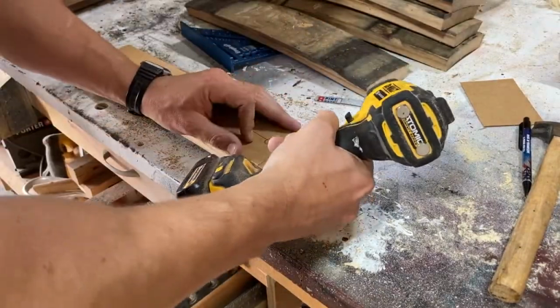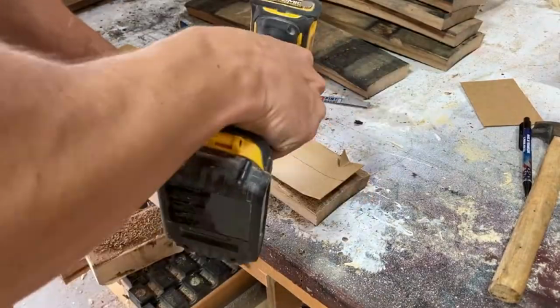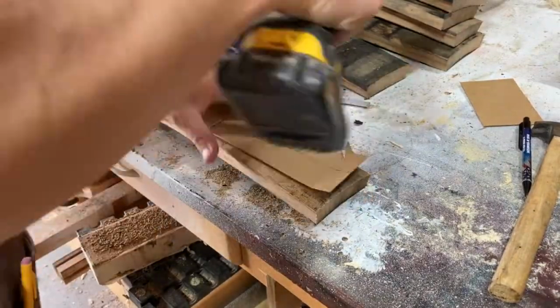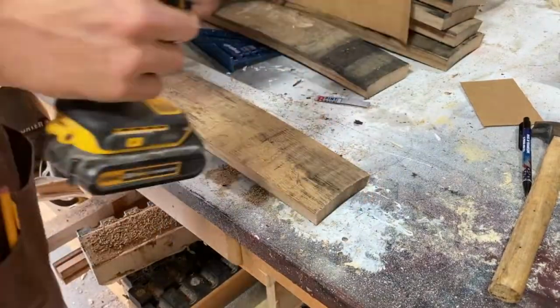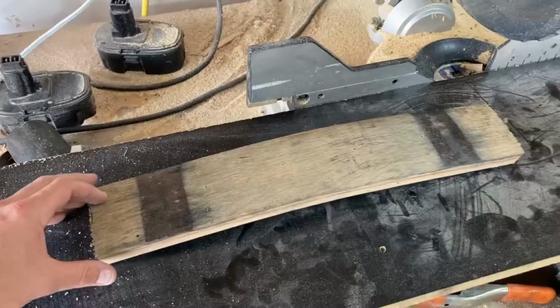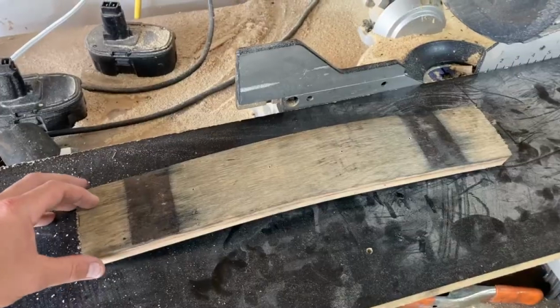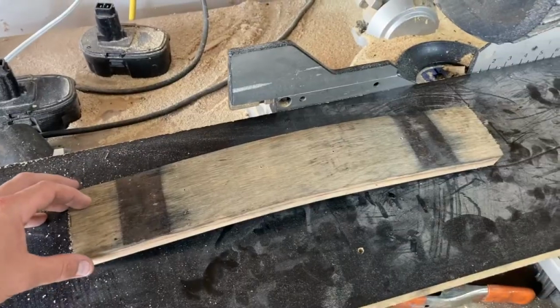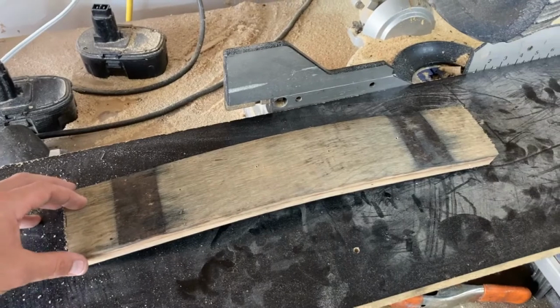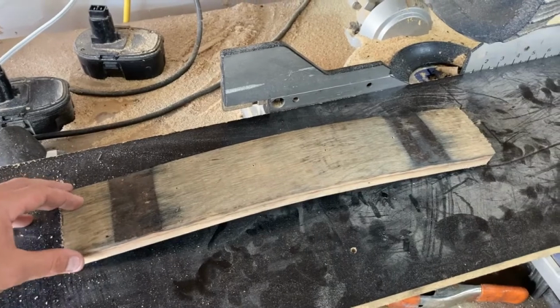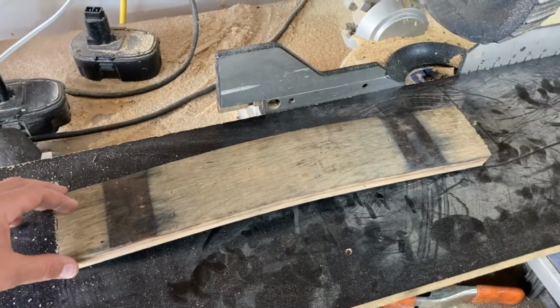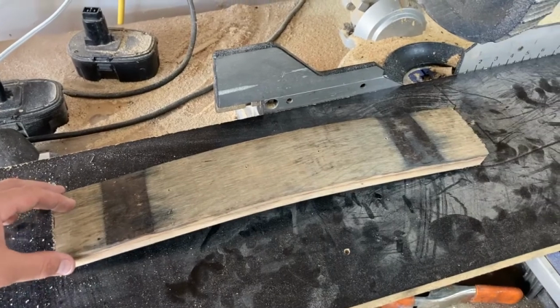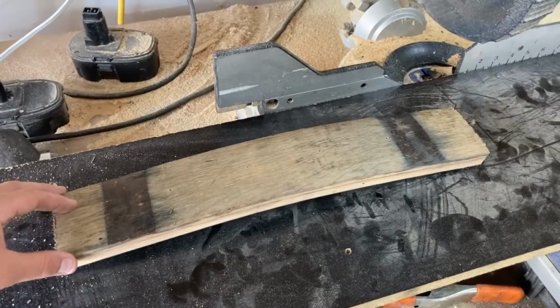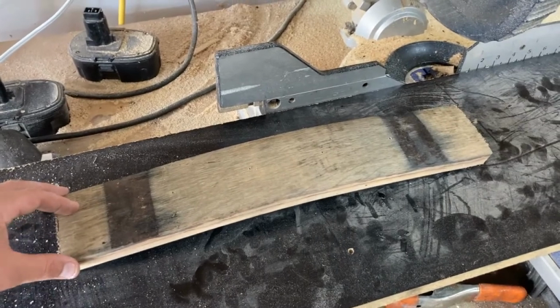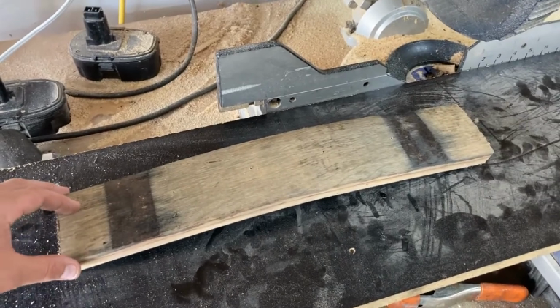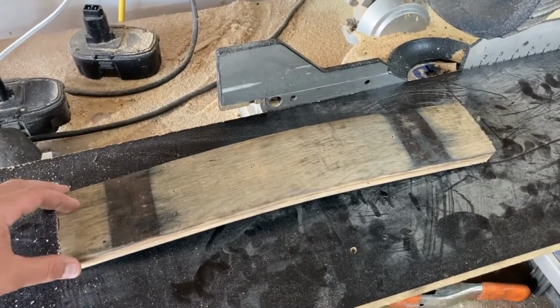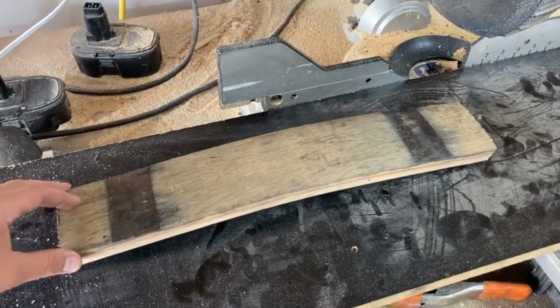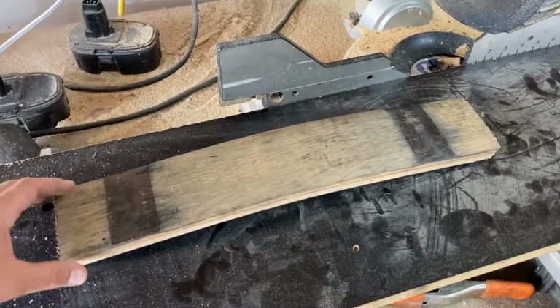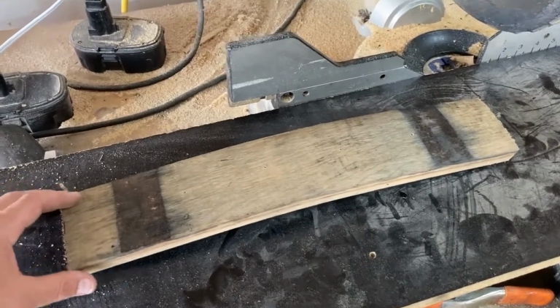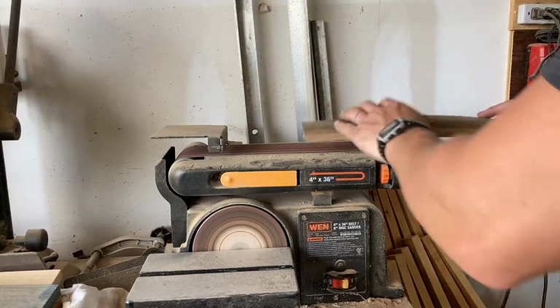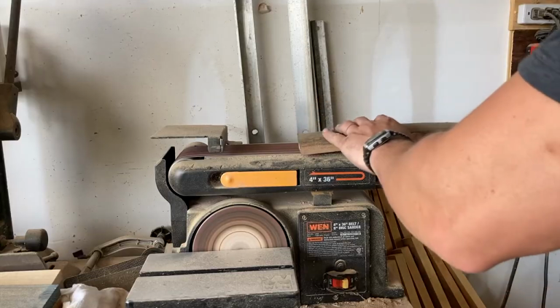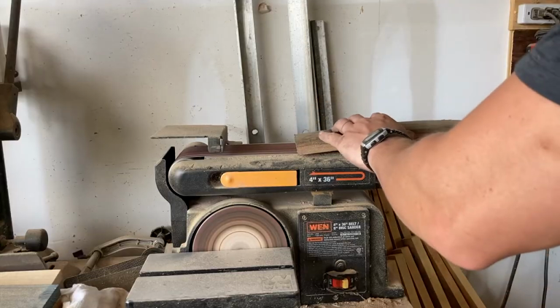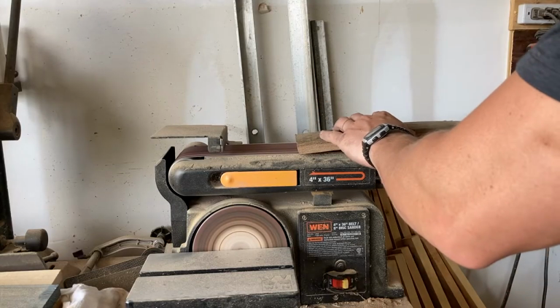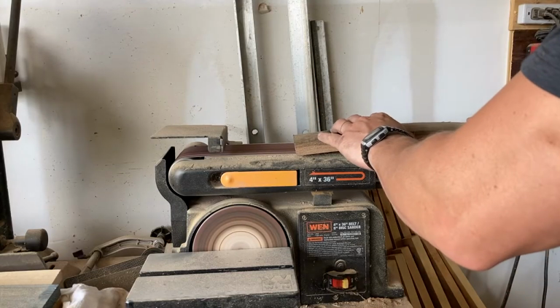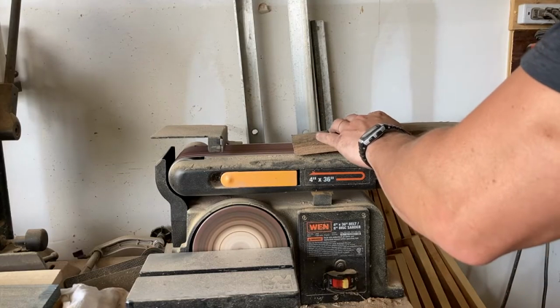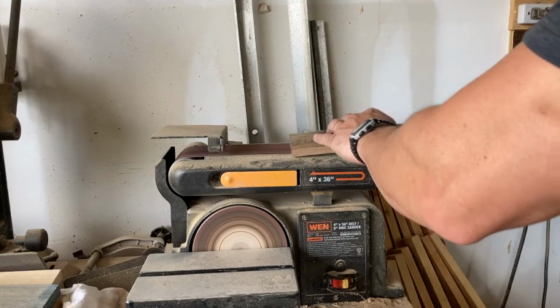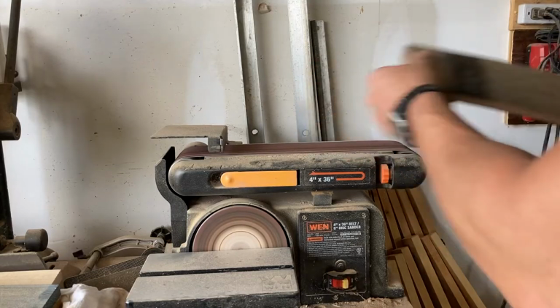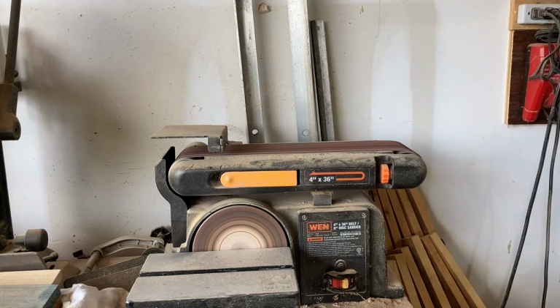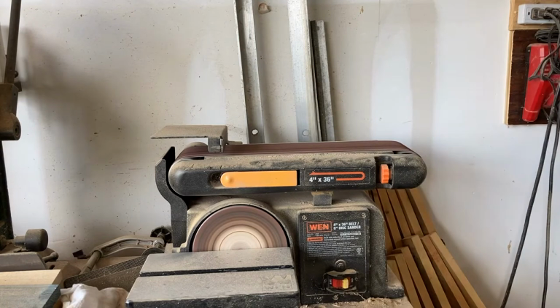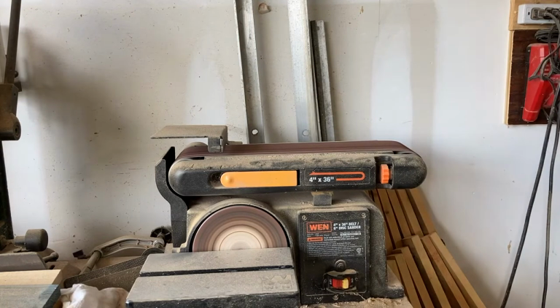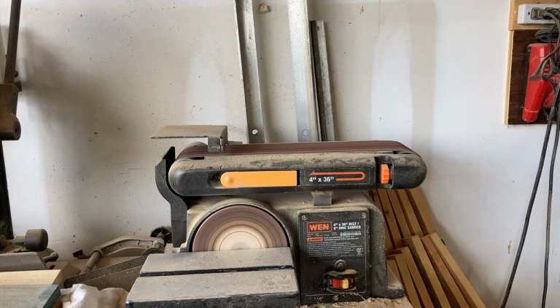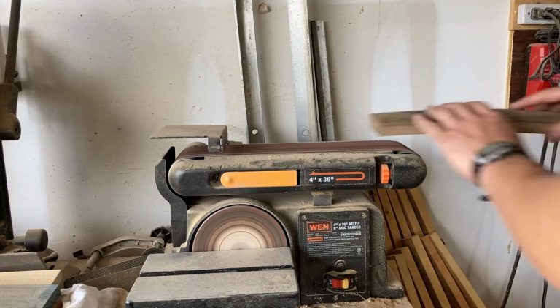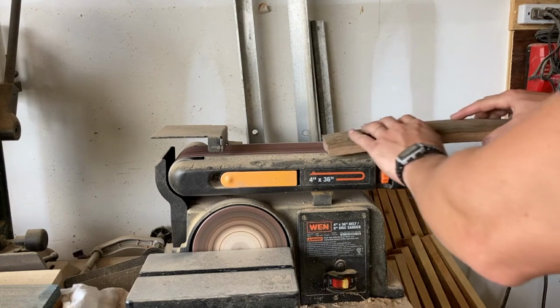There's a slight wobble in each one of these. The easiest way to get rid of it is just marking where your high points are, then taking it over to a belt sander and knocking them down.